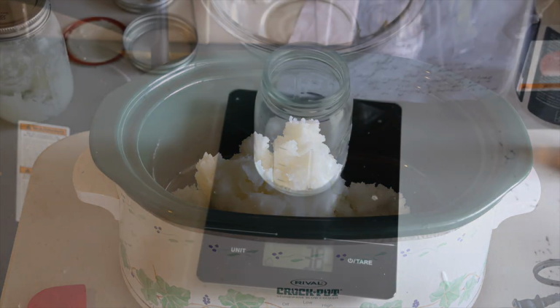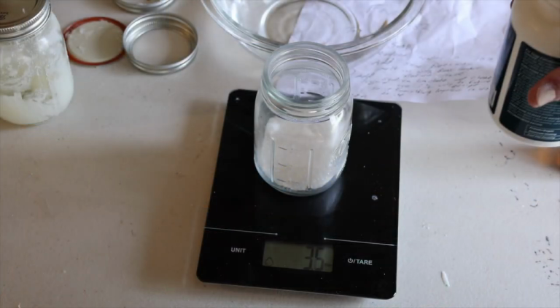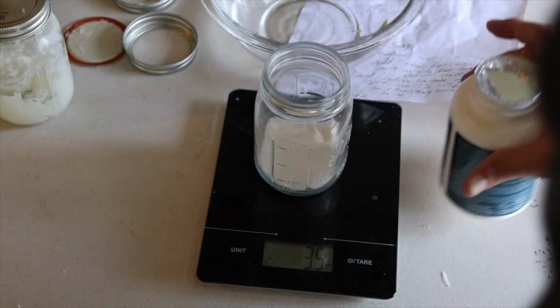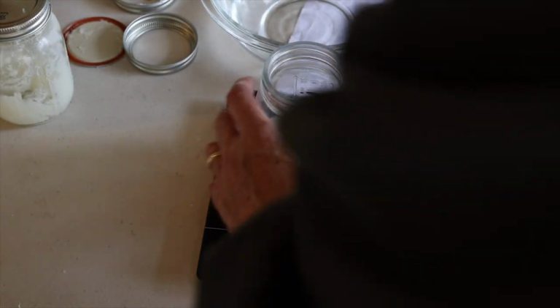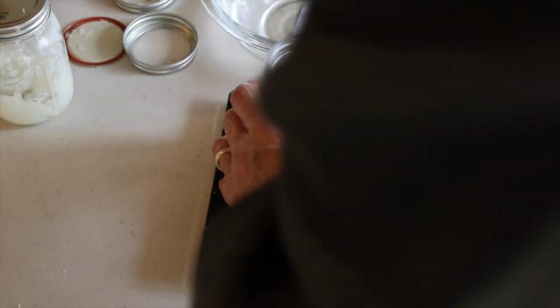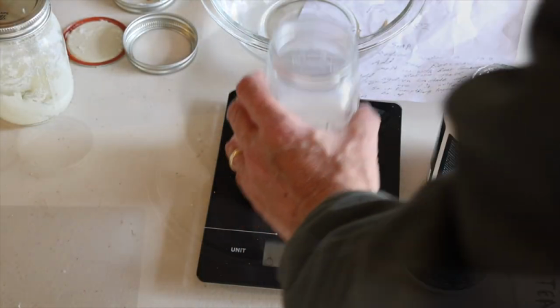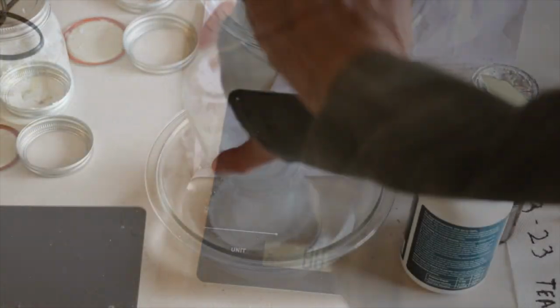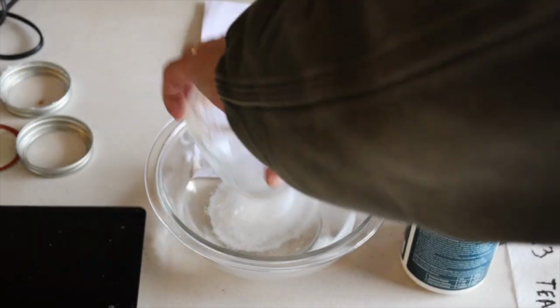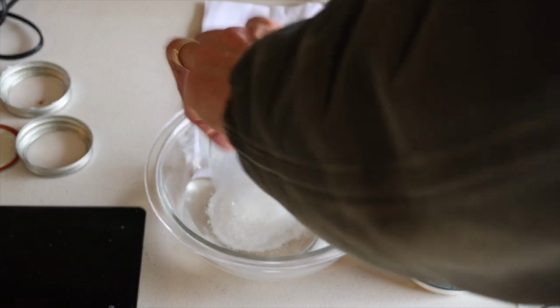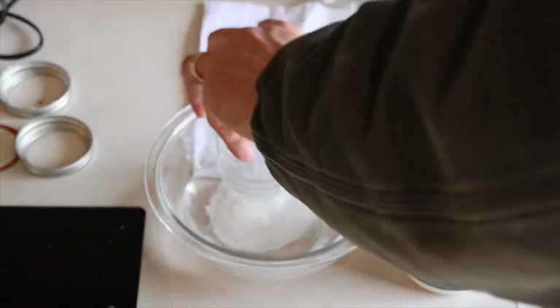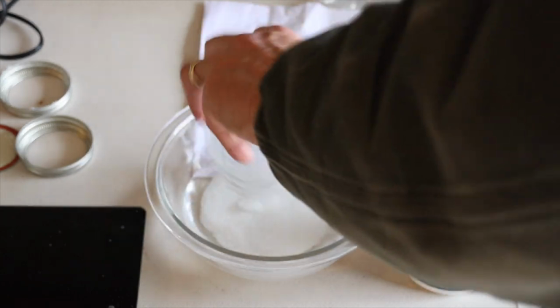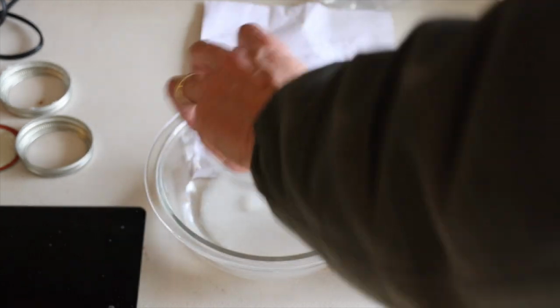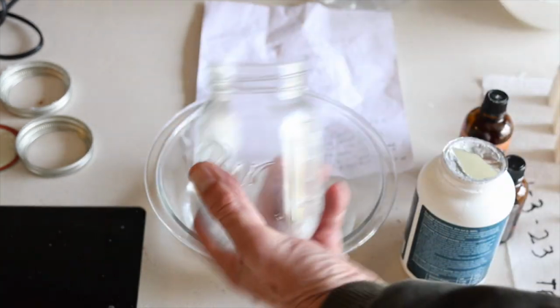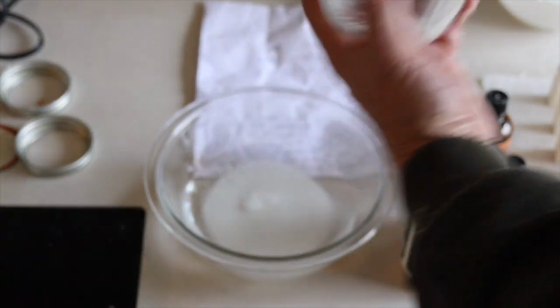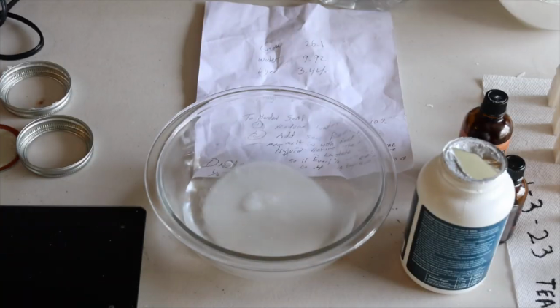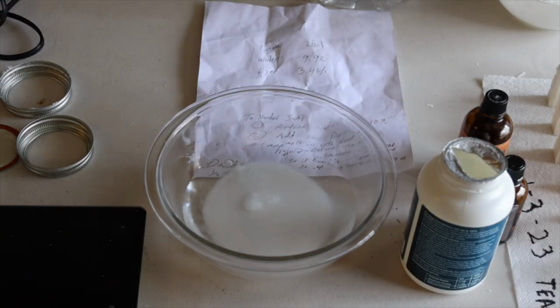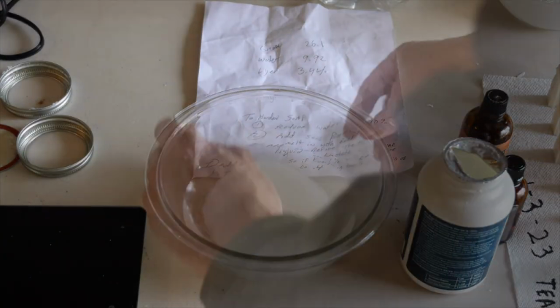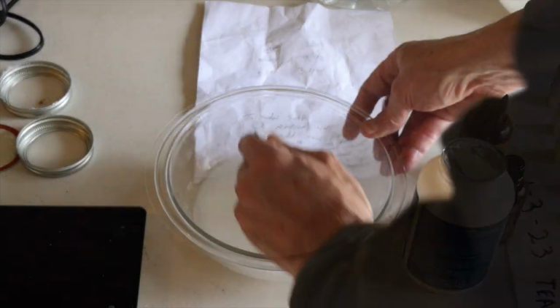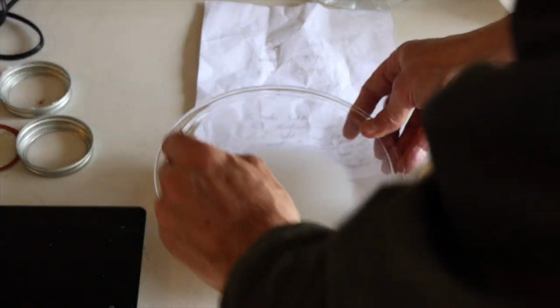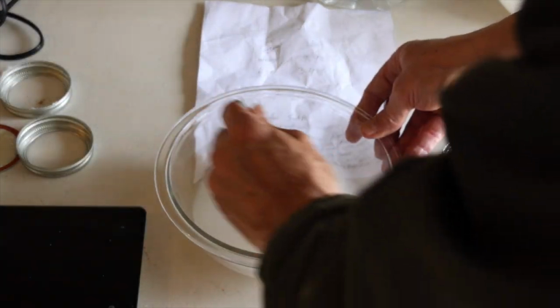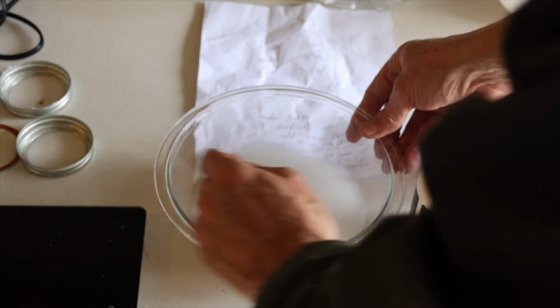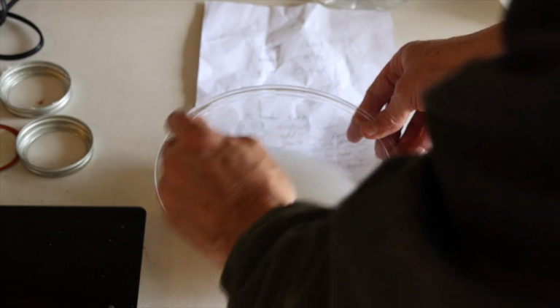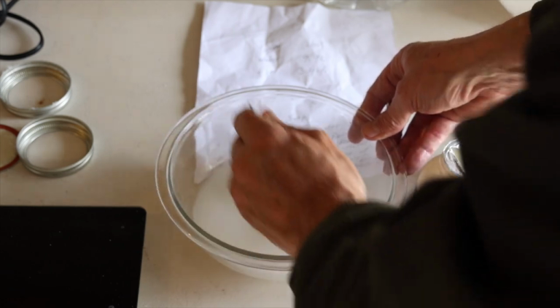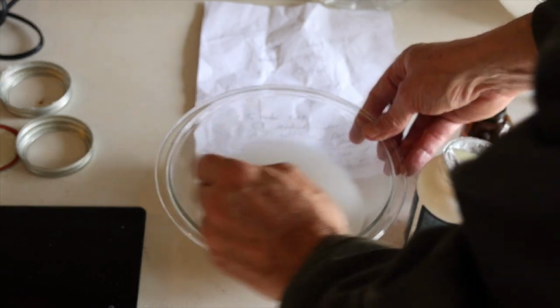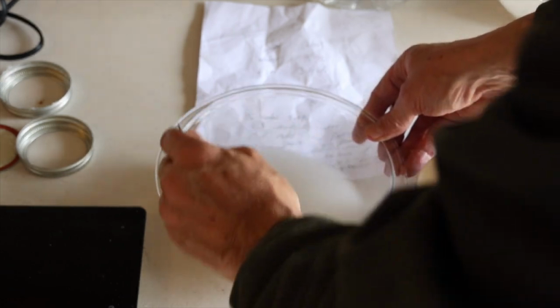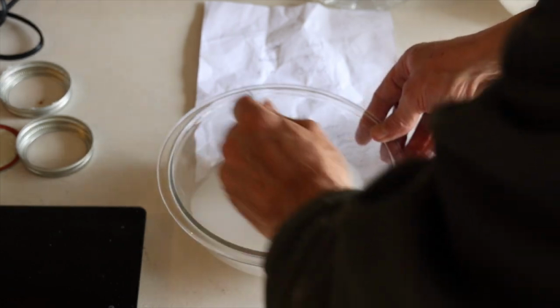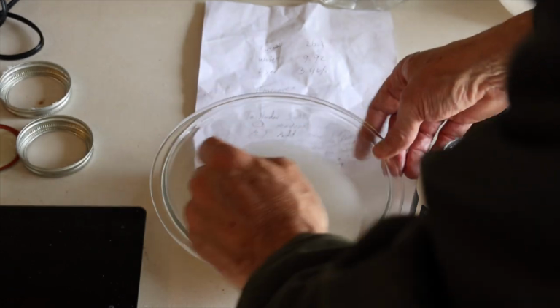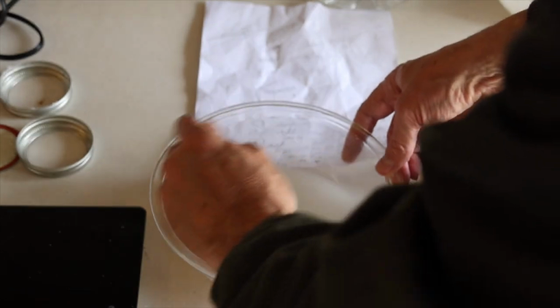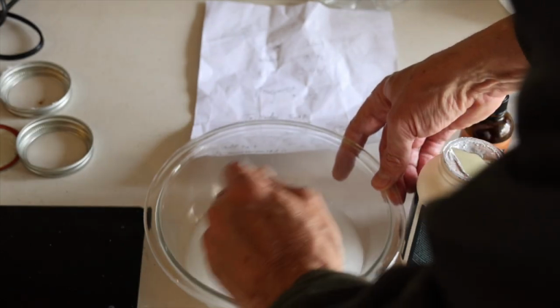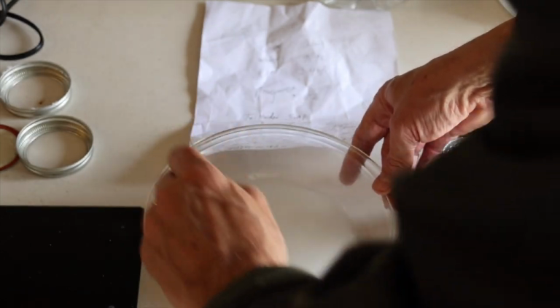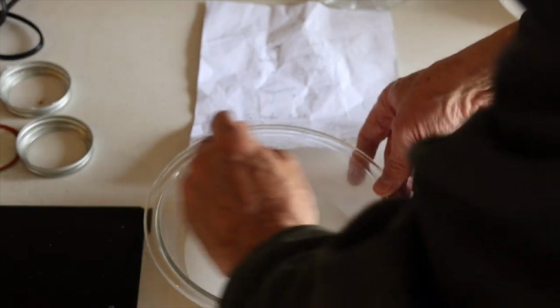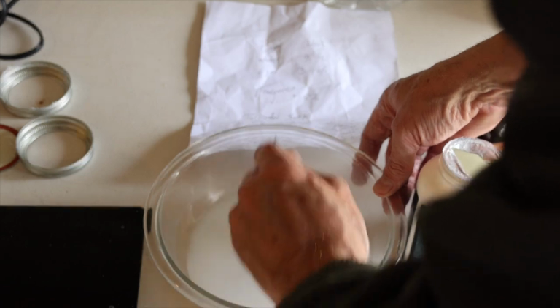And while that's happening, I measure out my lye — about 3.4 ounces — into about 9.9 ounces of water. Stir it up really well. You'll find that it'll get really warm, so let it cool down before adding it in to the grease.